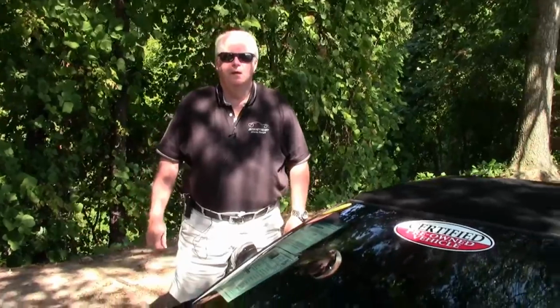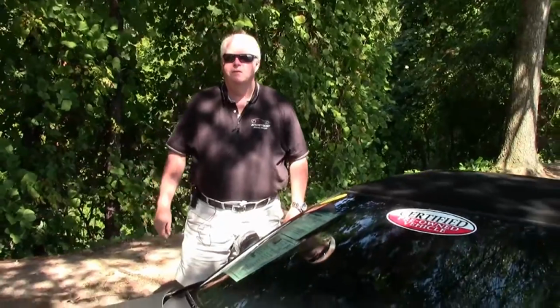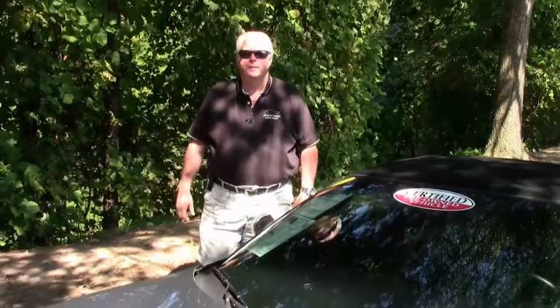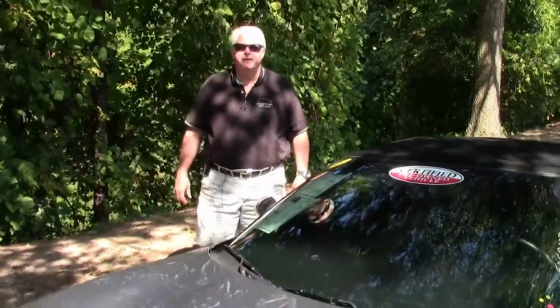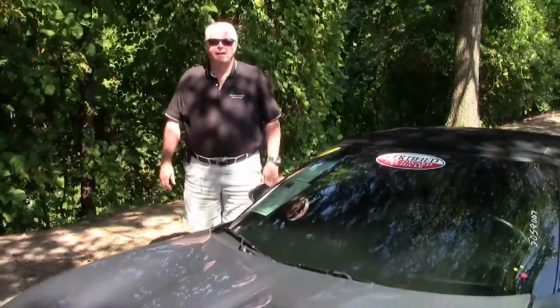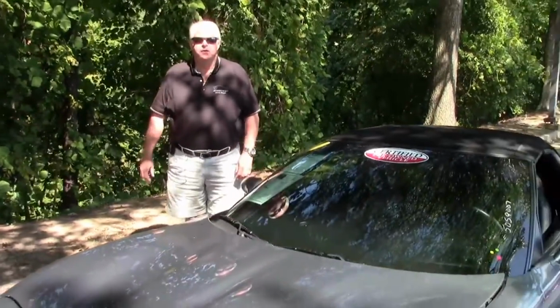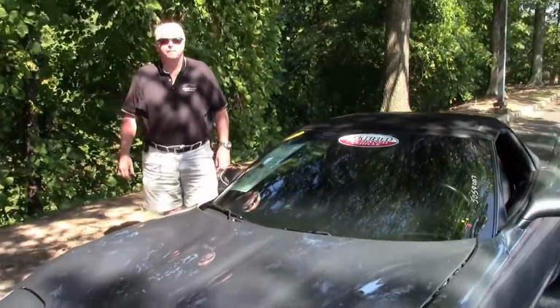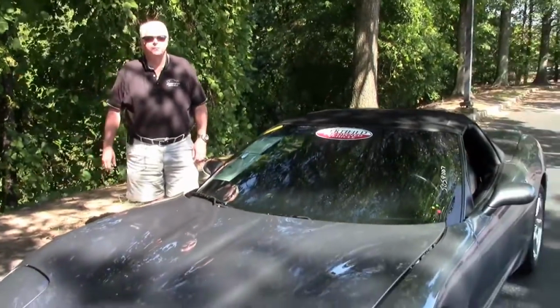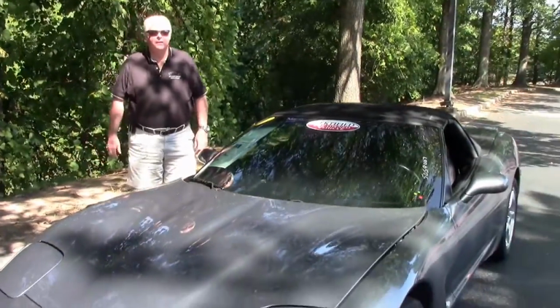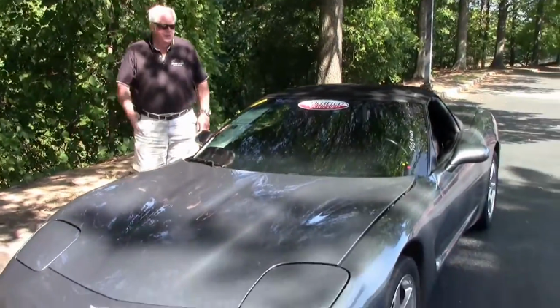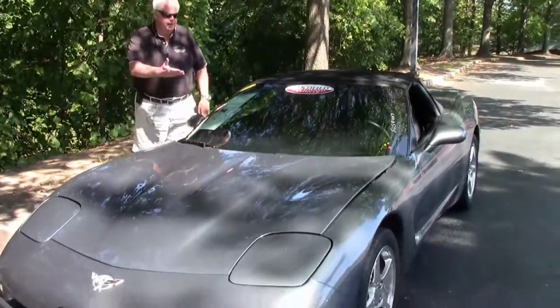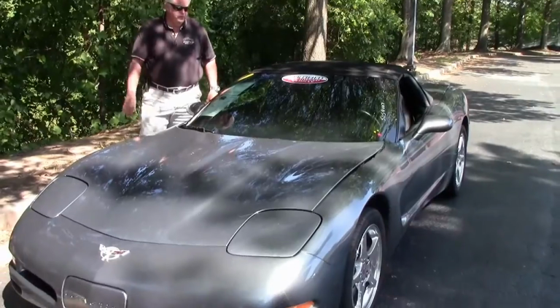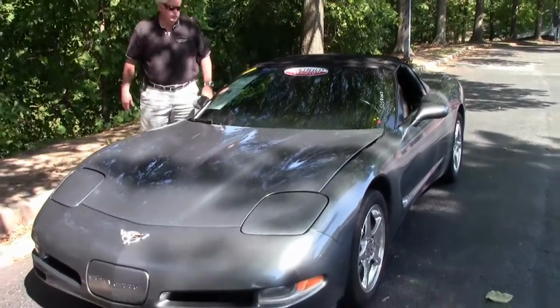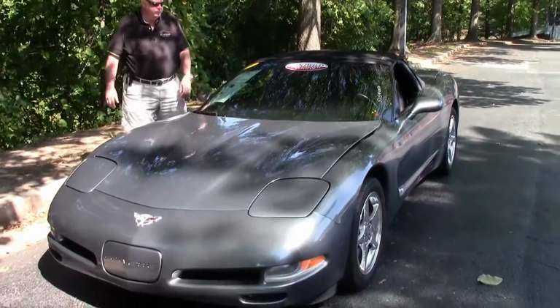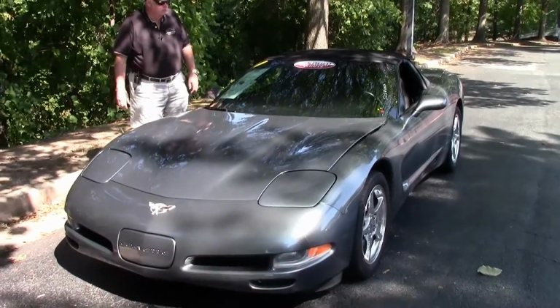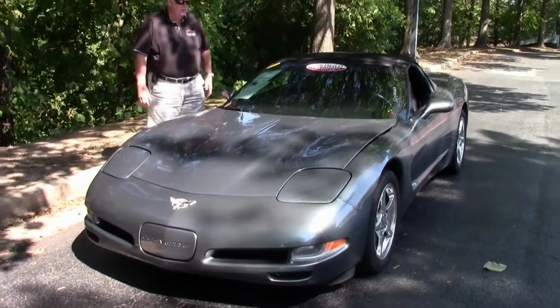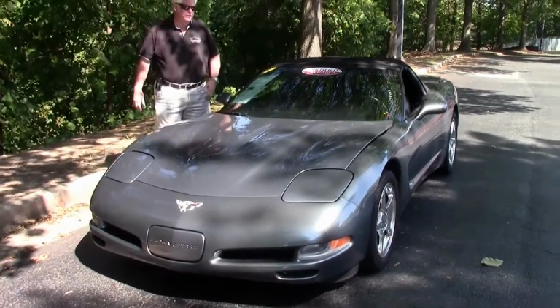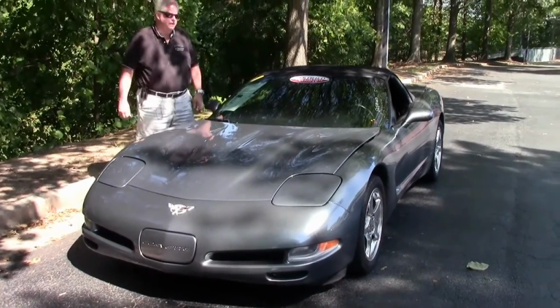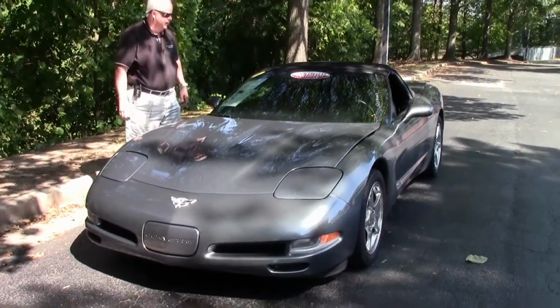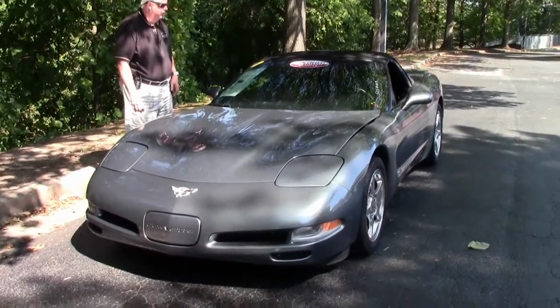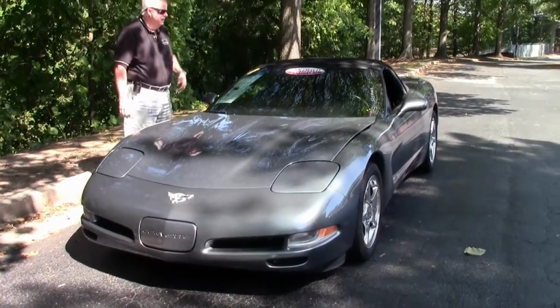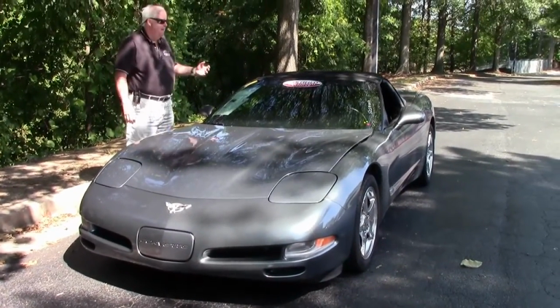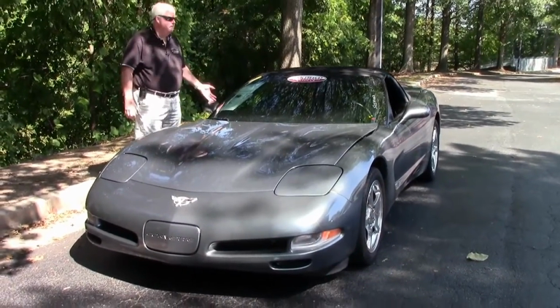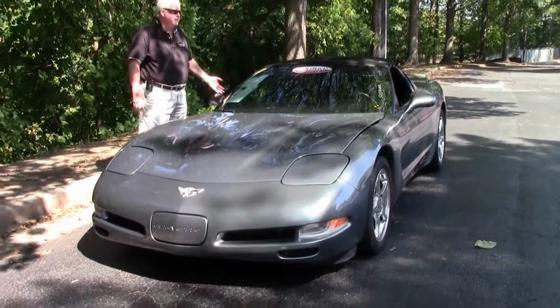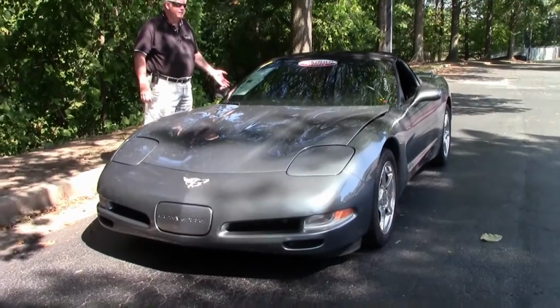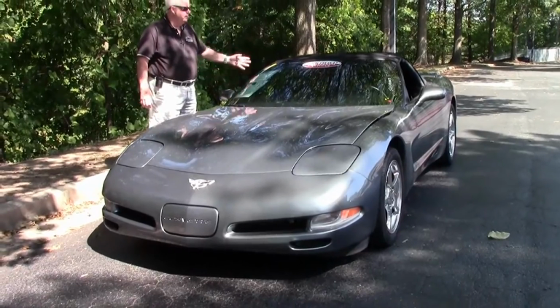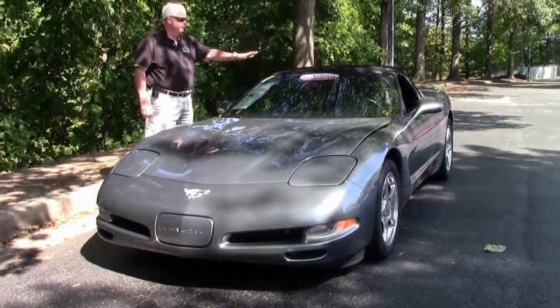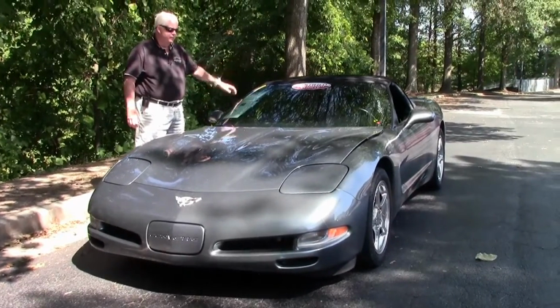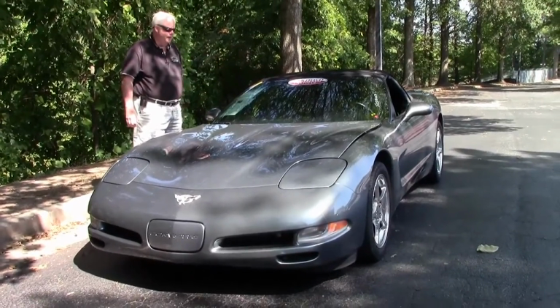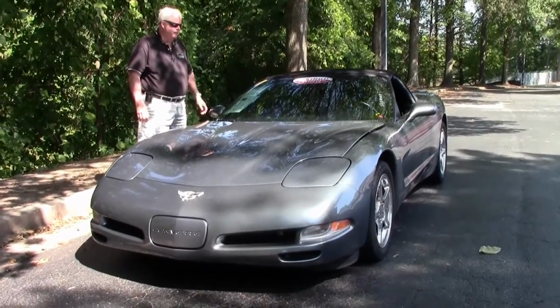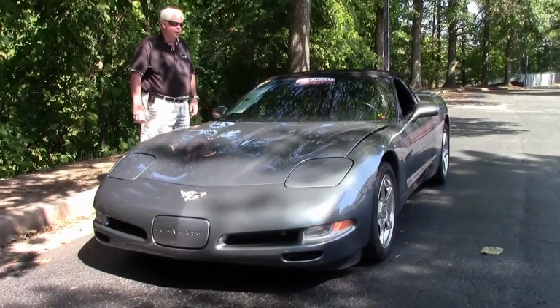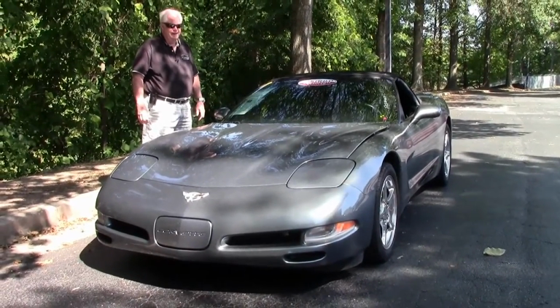Hello folks, welcome to Buy a Vet in Atlanta, Georgia. My name is Rick Engel. Today I'm going to show you this 2003 medium spiral gray, black interior convertible top, 1SA.